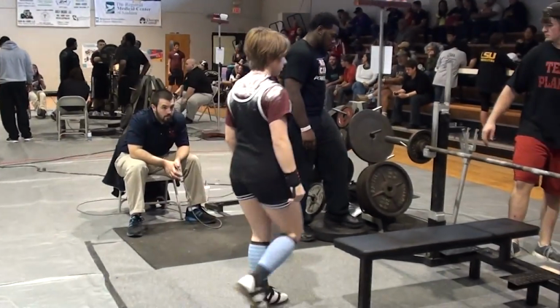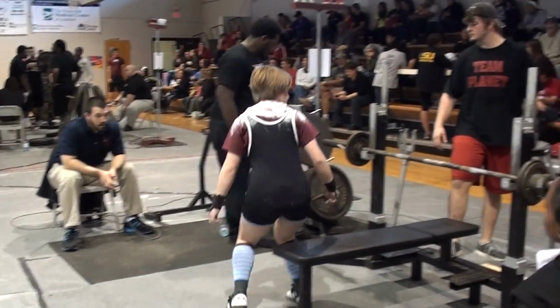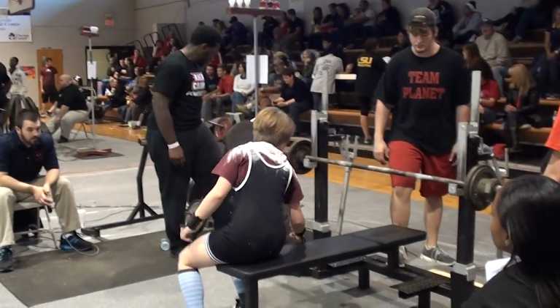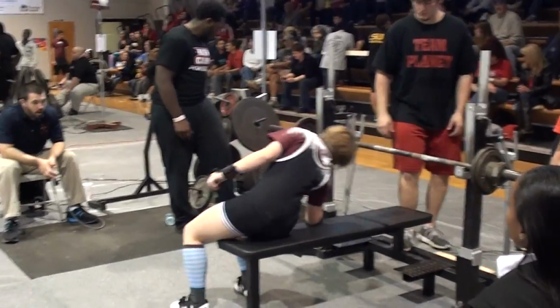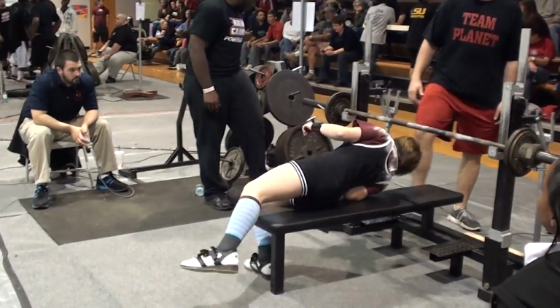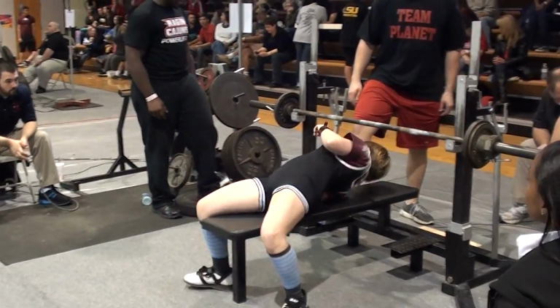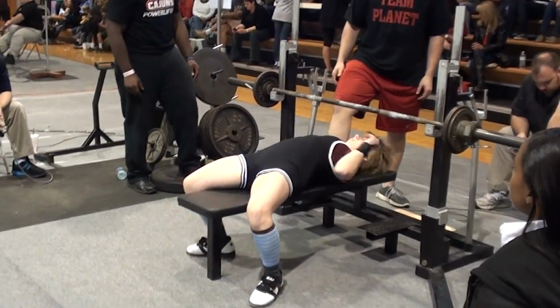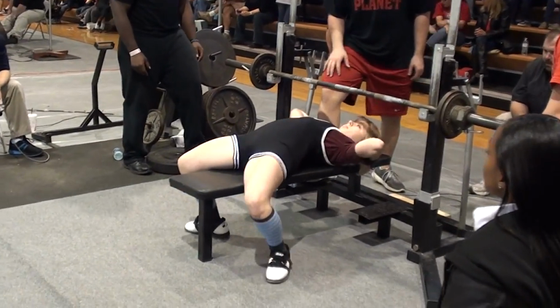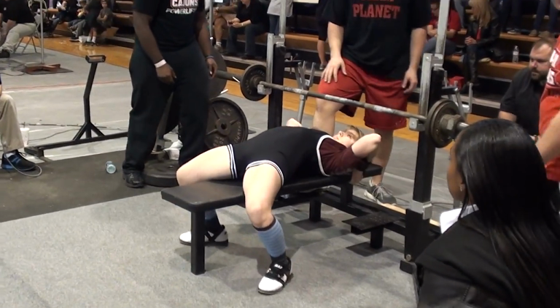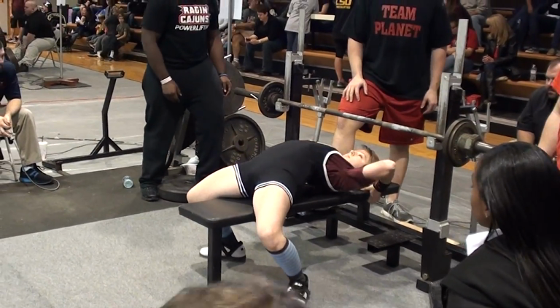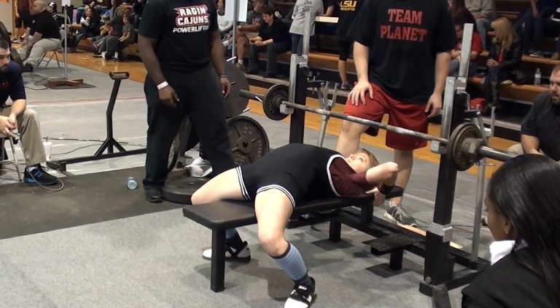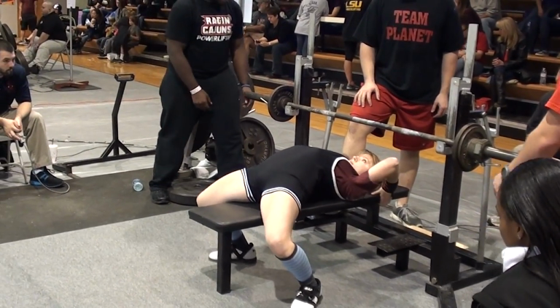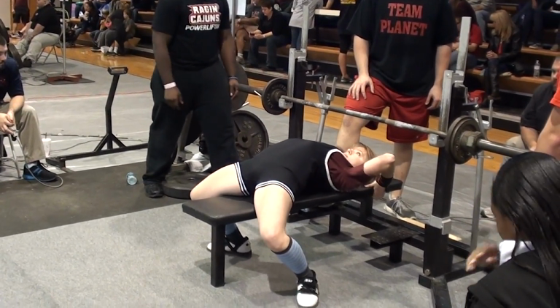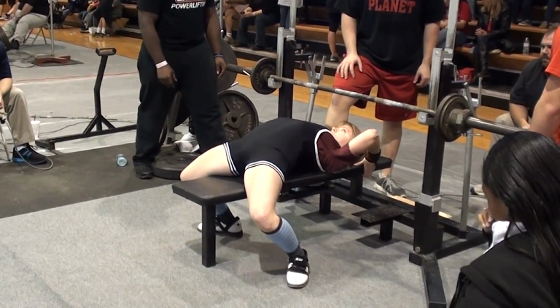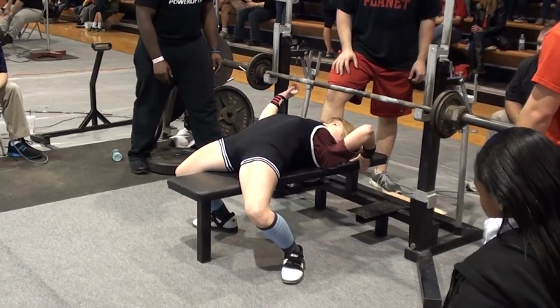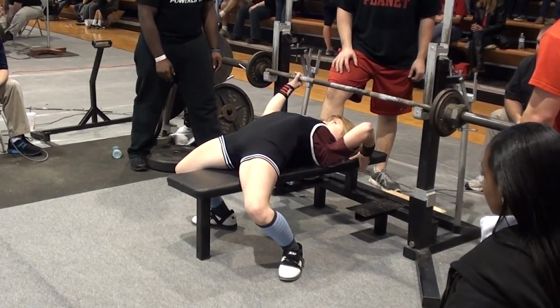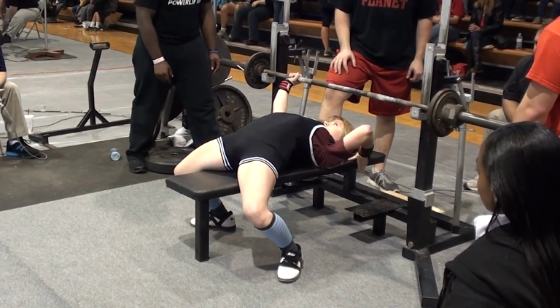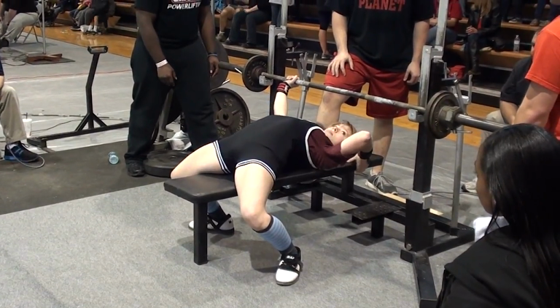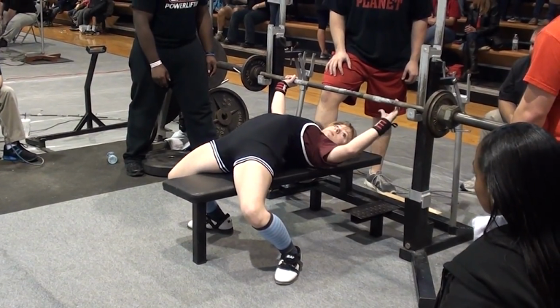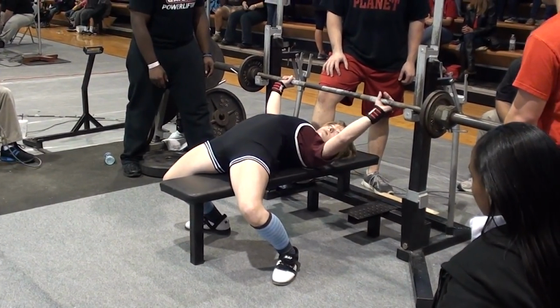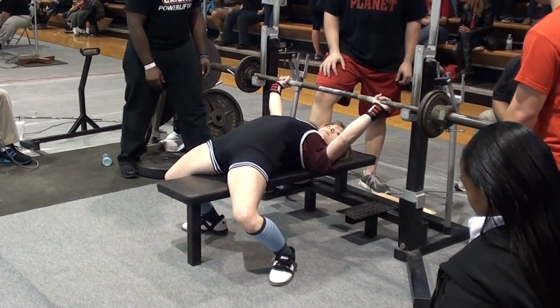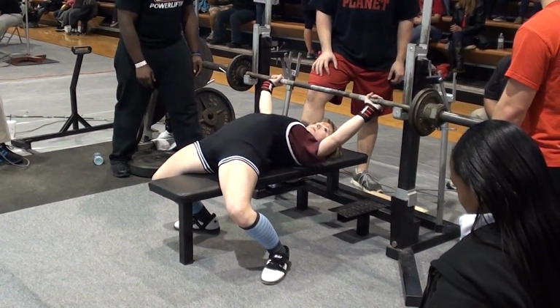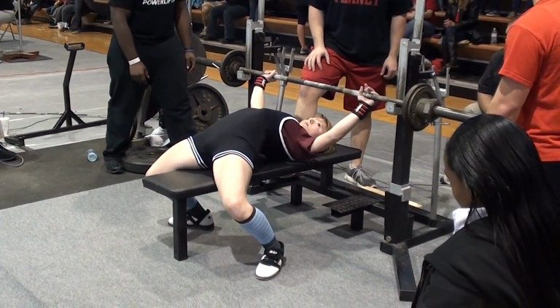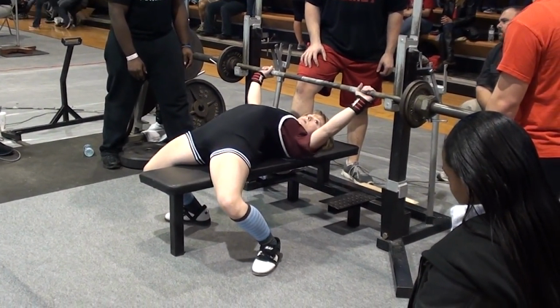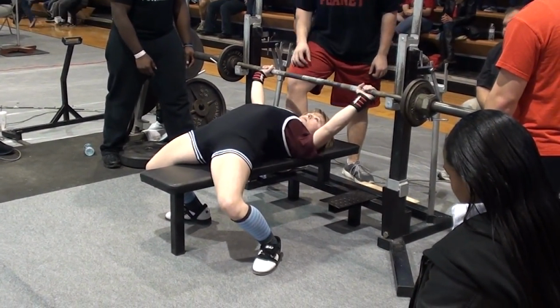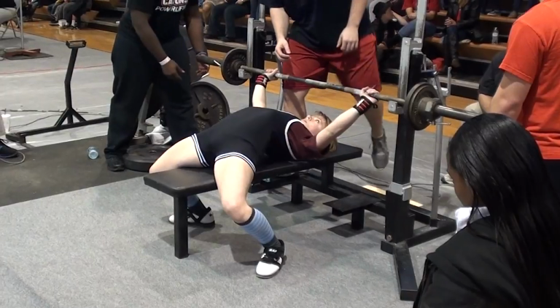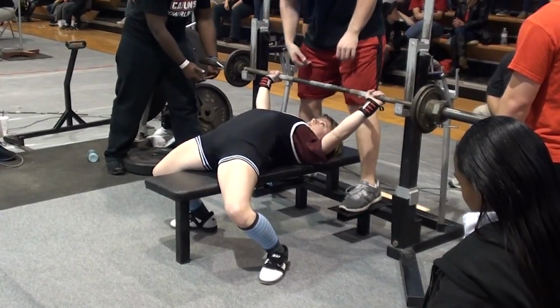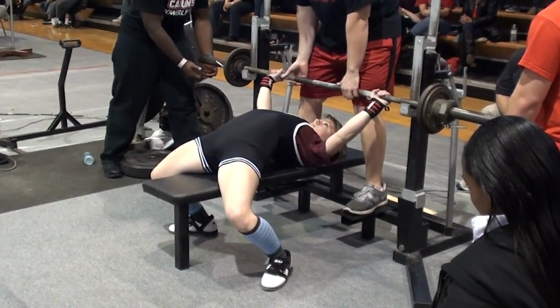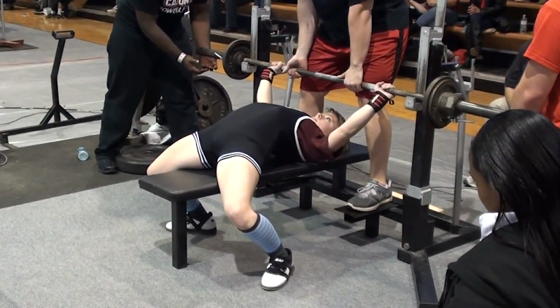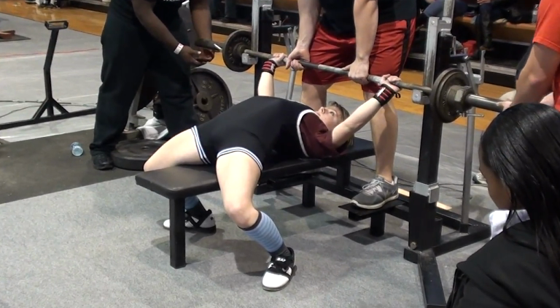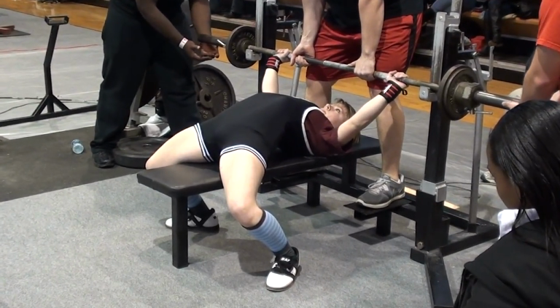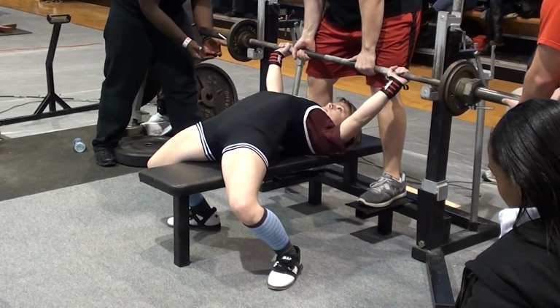Here we go, Jenny! We have both shoulders together, Jenny. Alright, so we are starting third attempts in the squat on platform number 2.